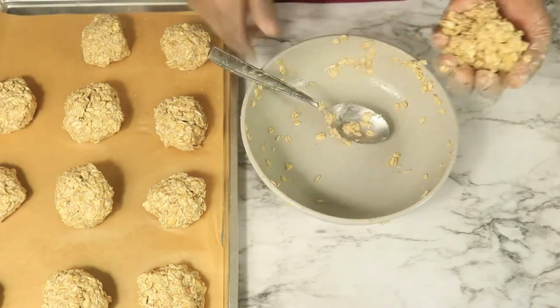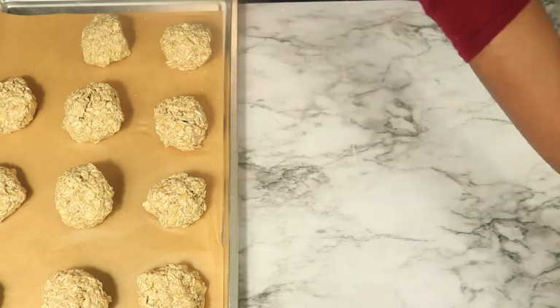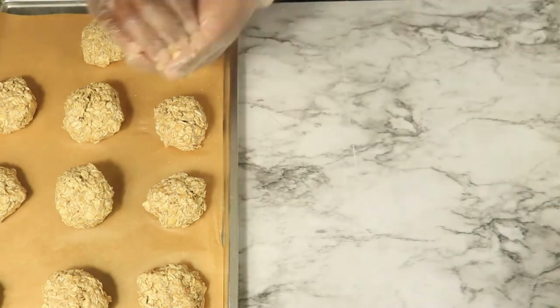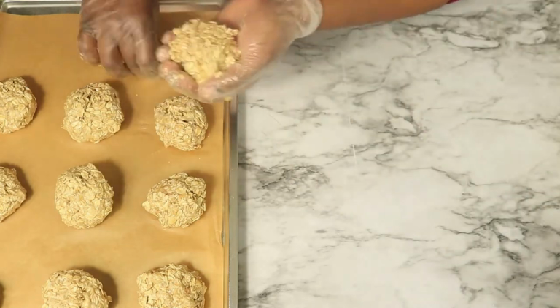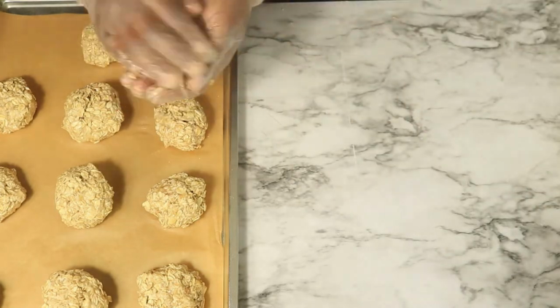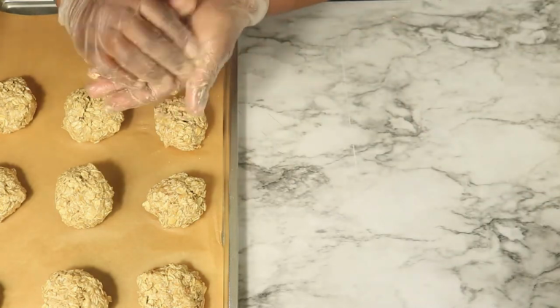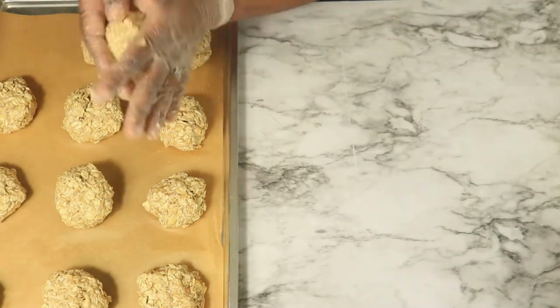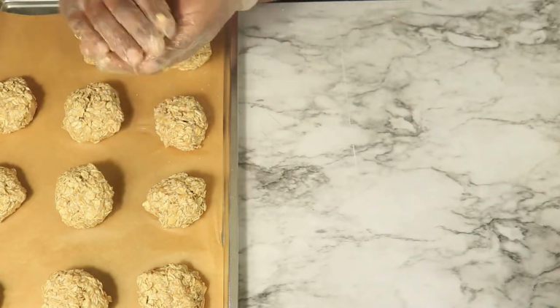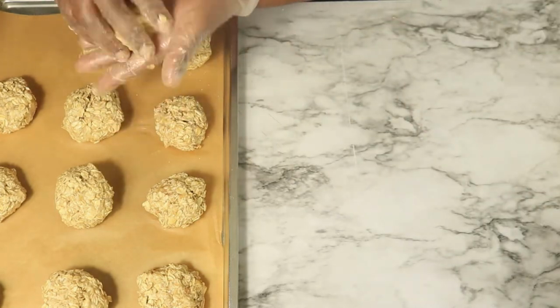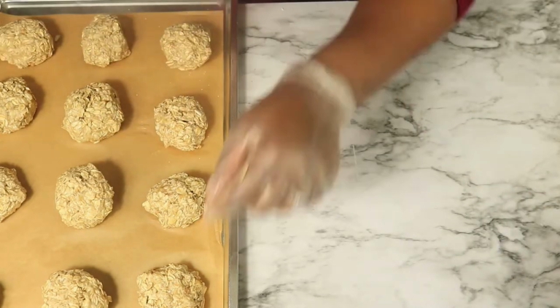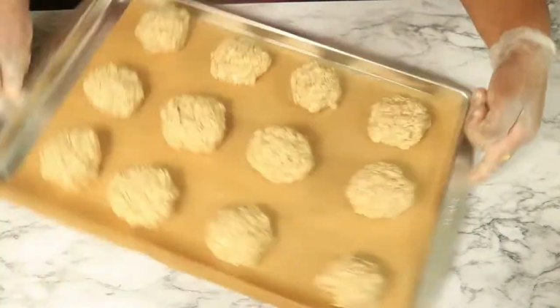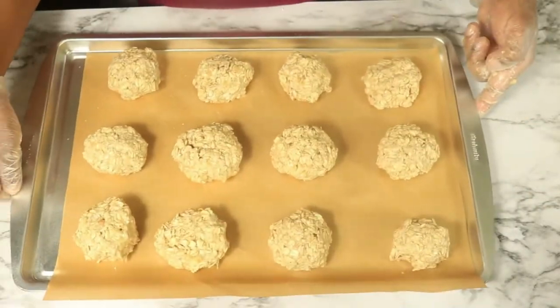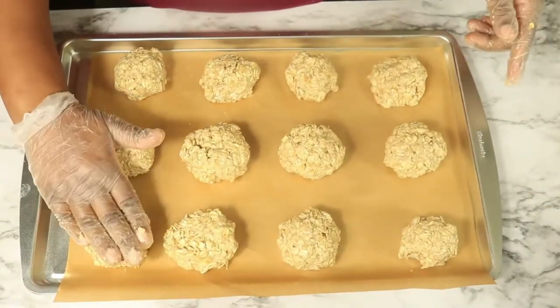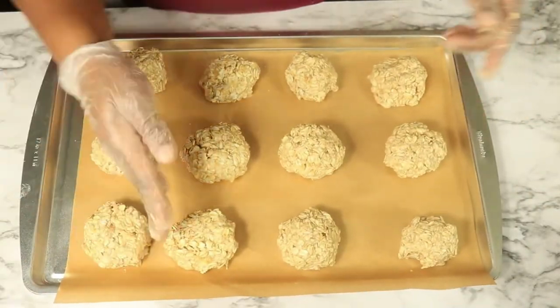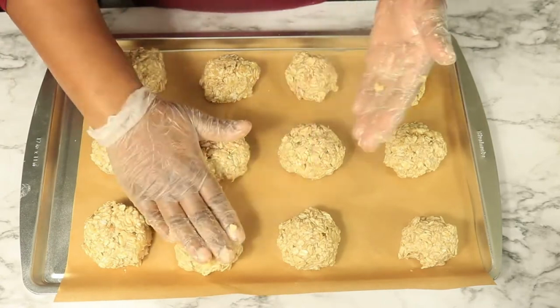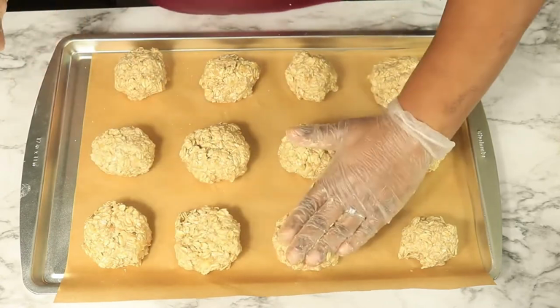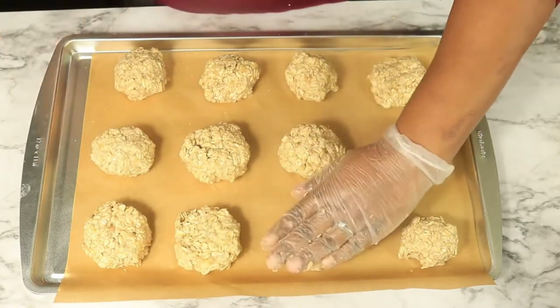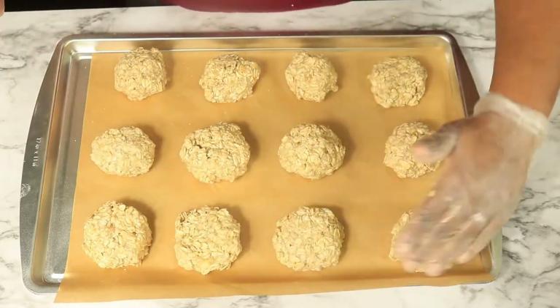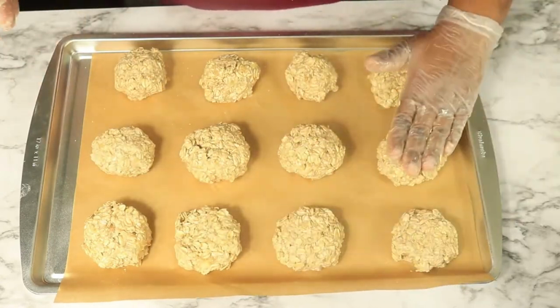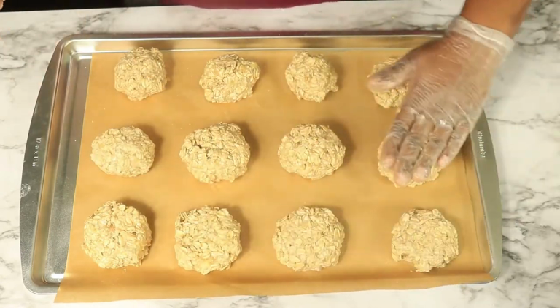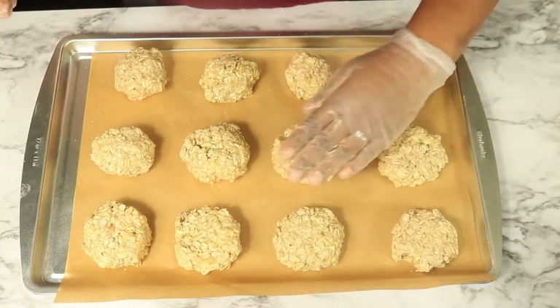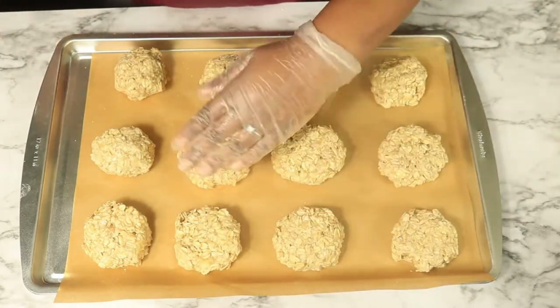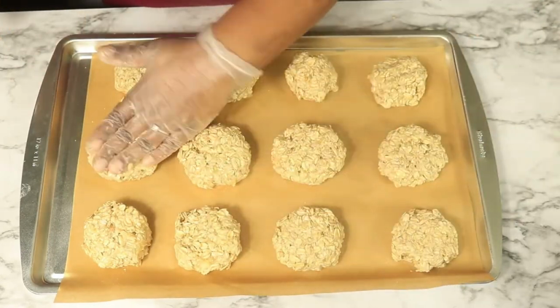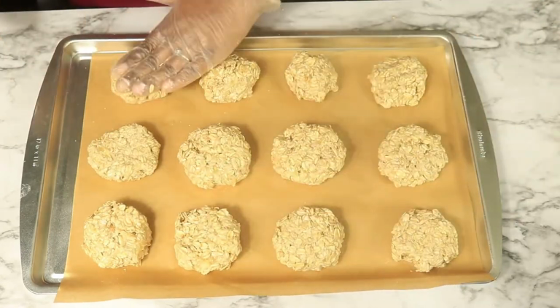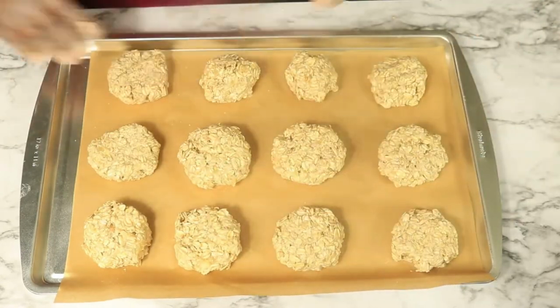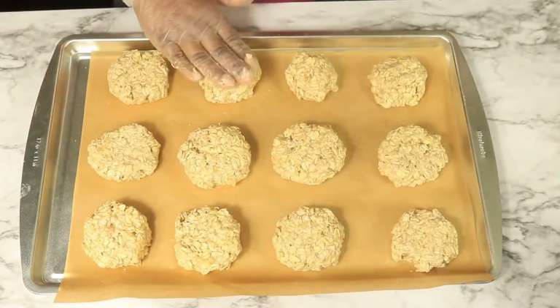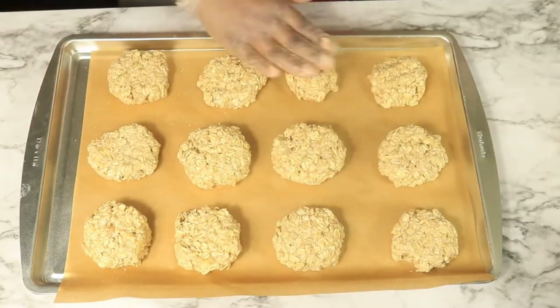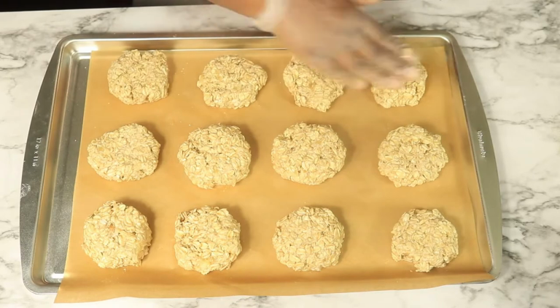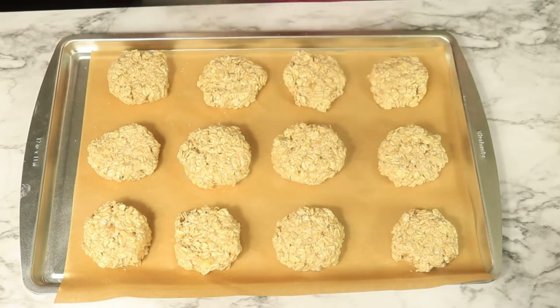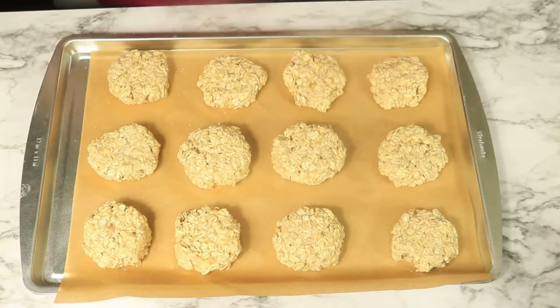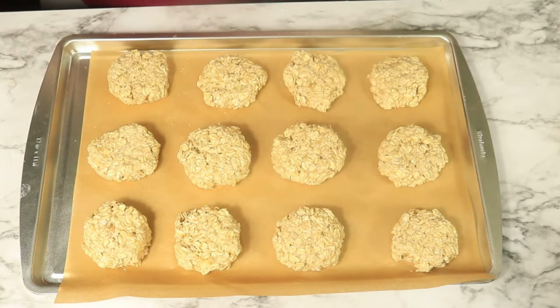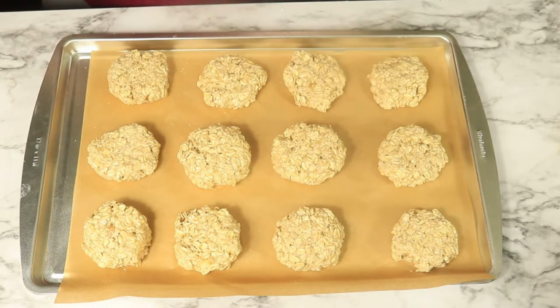I was able to form 12 balls of oatmeal. Now I'm going to press them down into cookies. Then I'm going to place them in the oven at 350 degrees for 25 minutes.